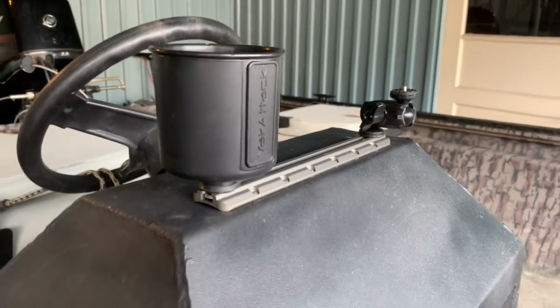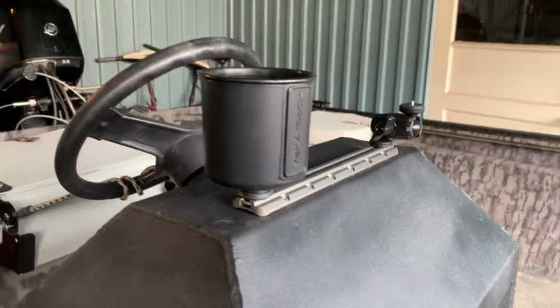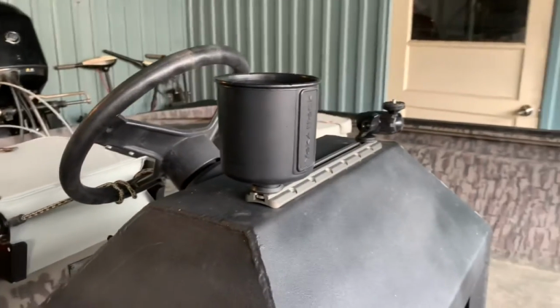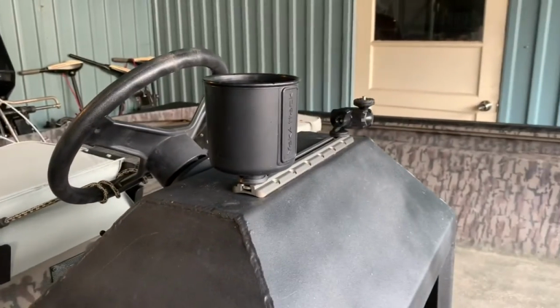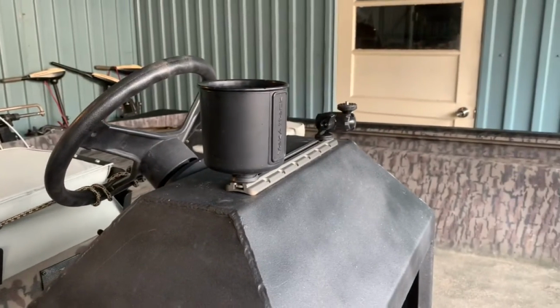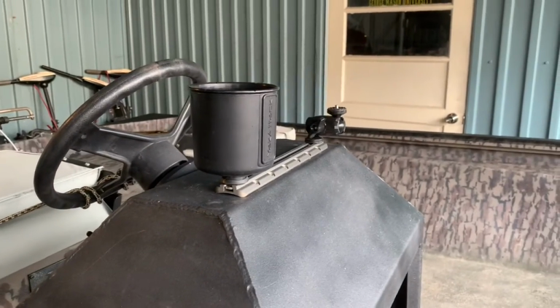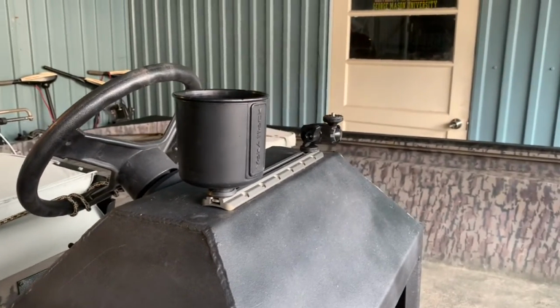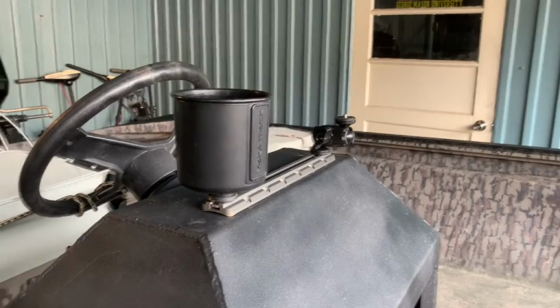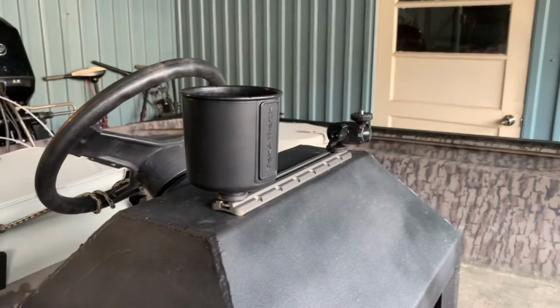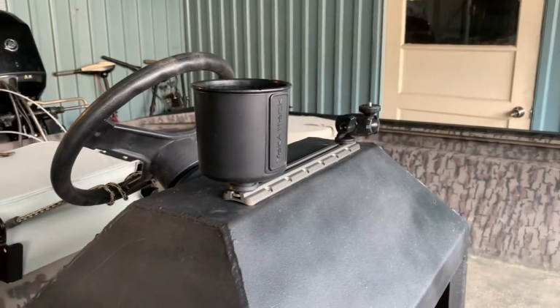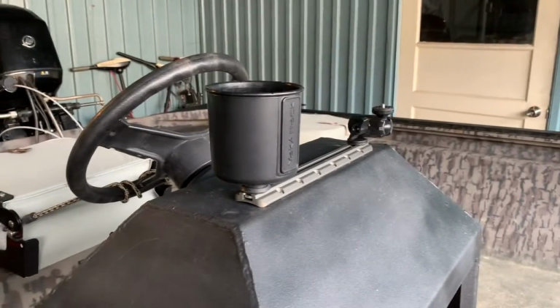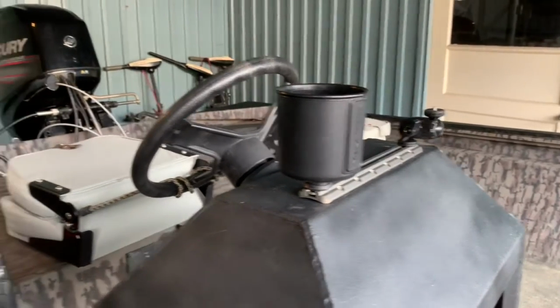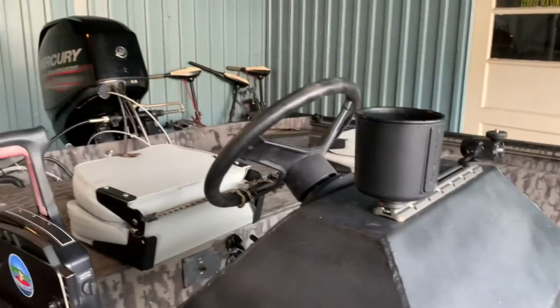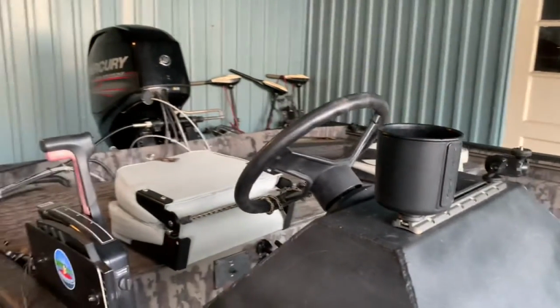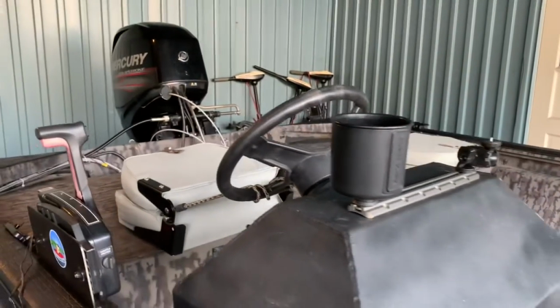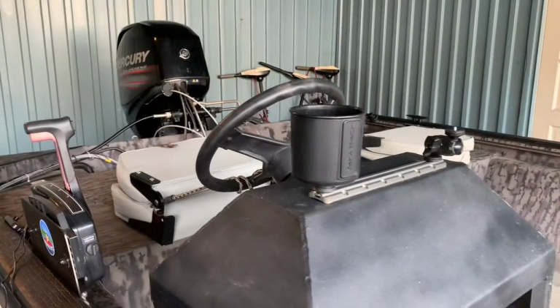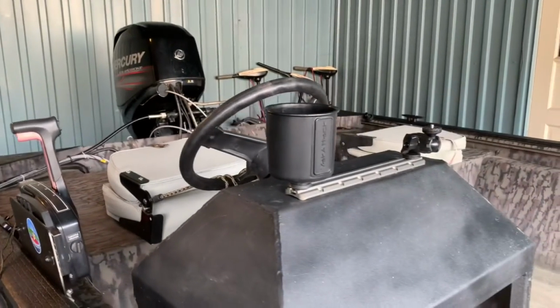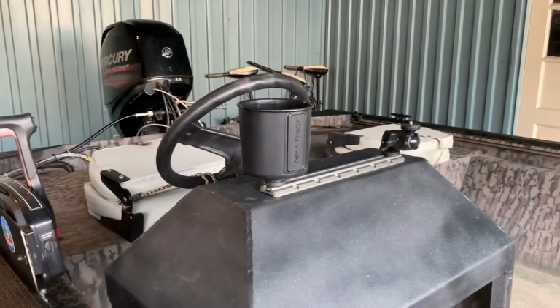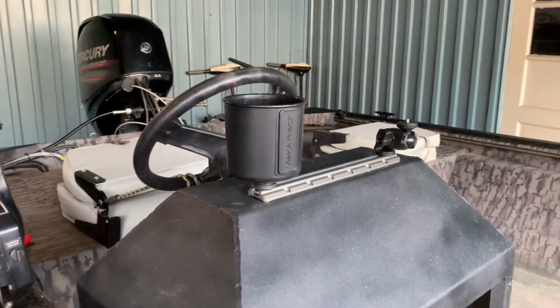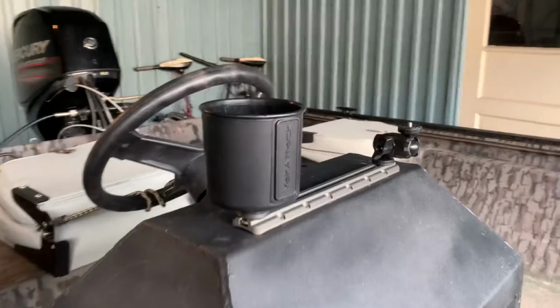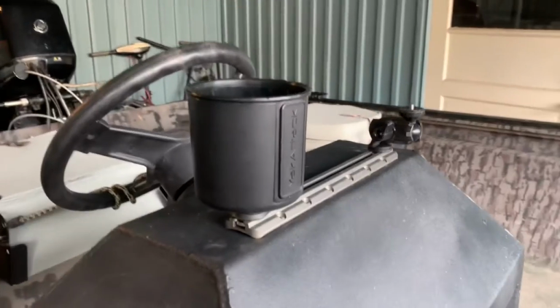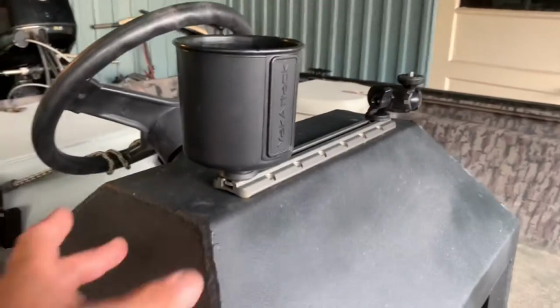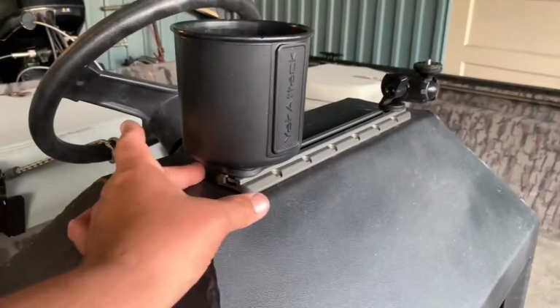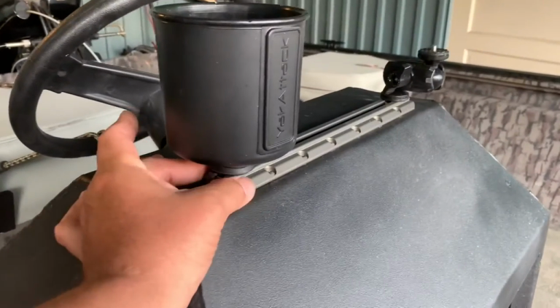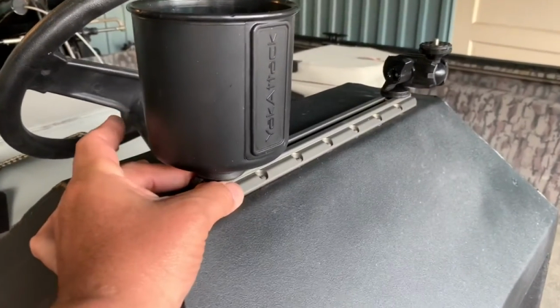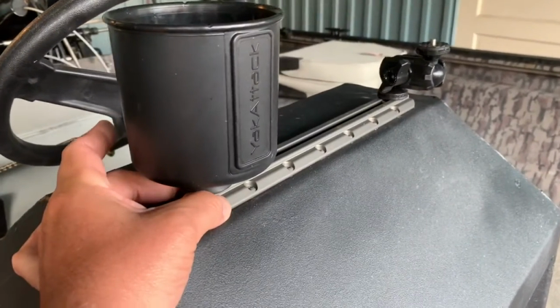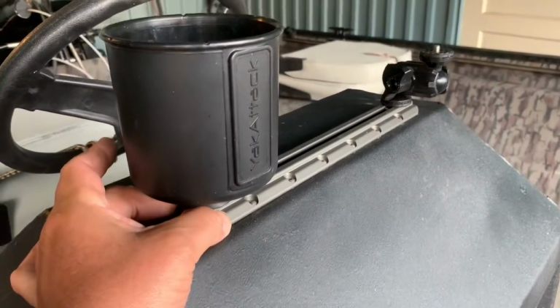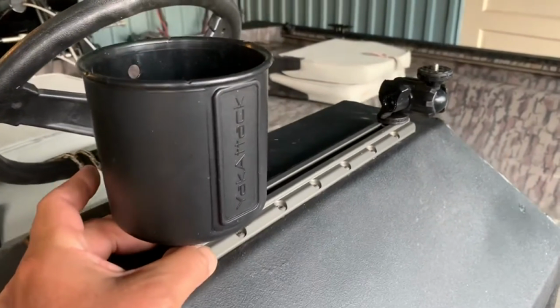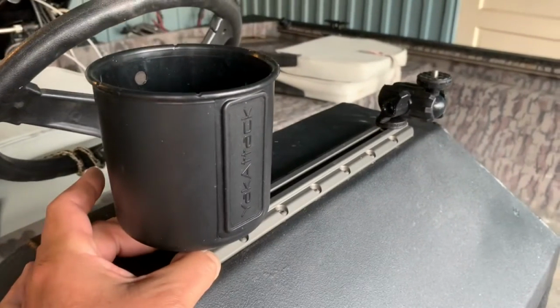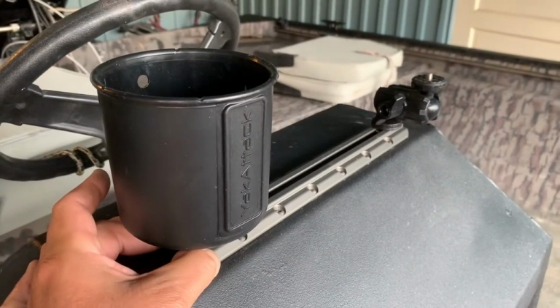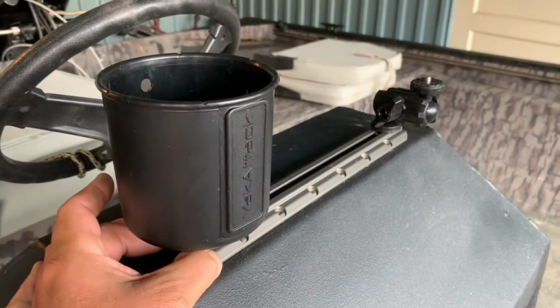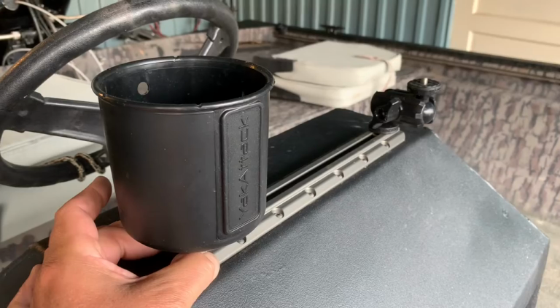It's an Express HD17 VJ — a double reinforced hull with a 60-40 Merc on it. Basically, I took a Yak Attack track and mounted it right here on the console.